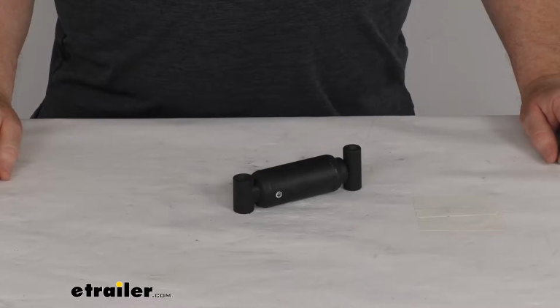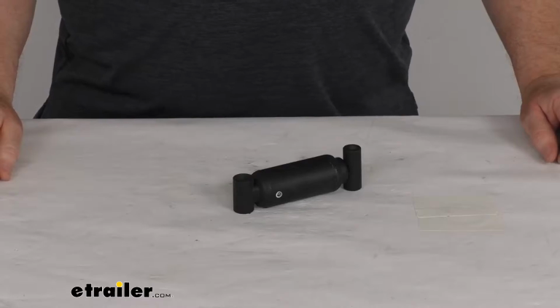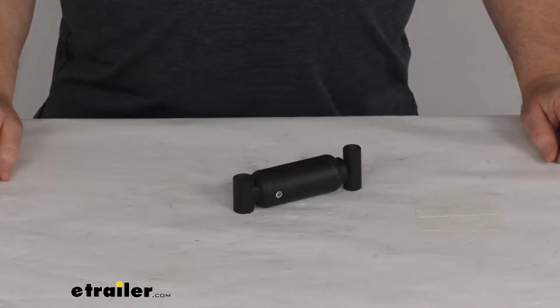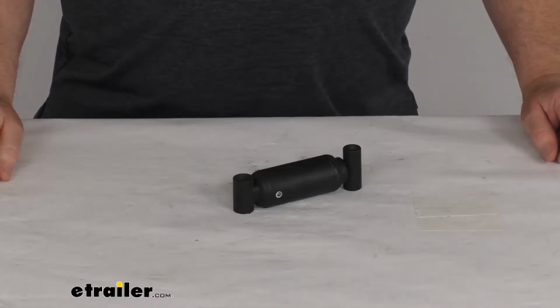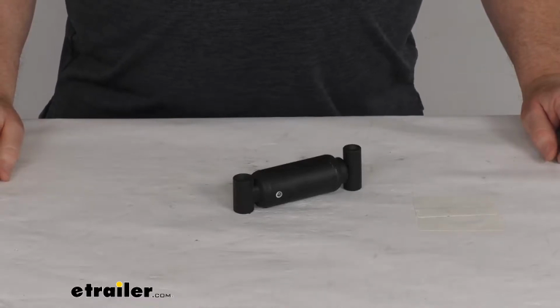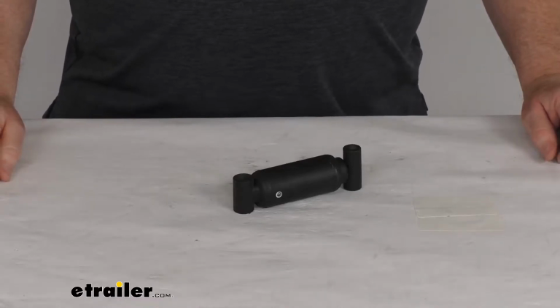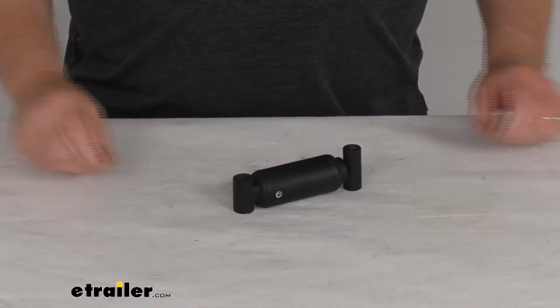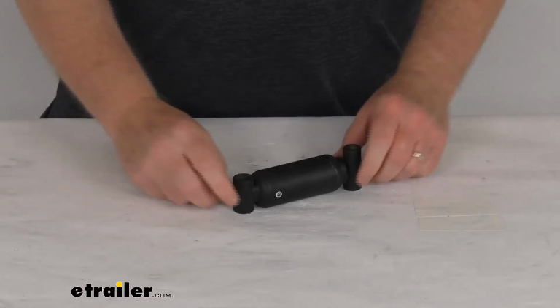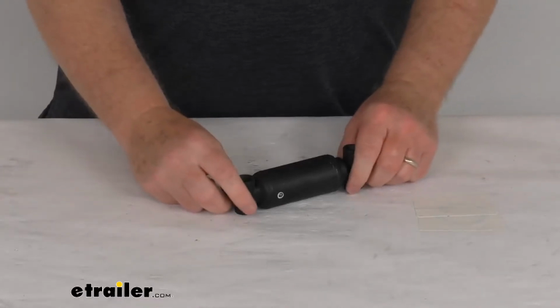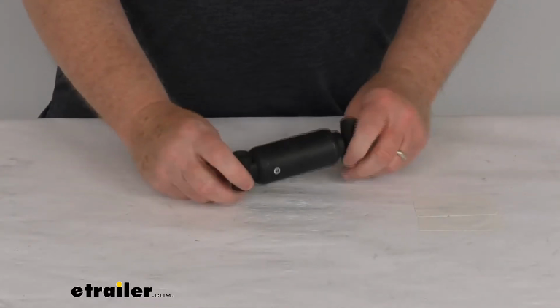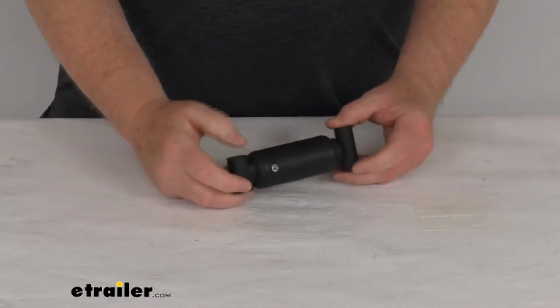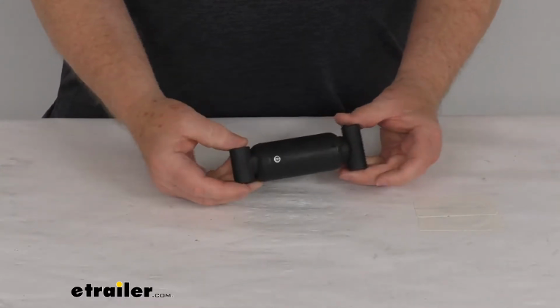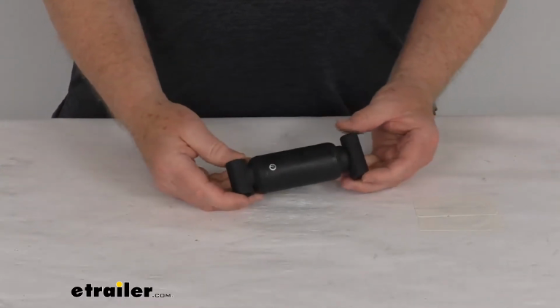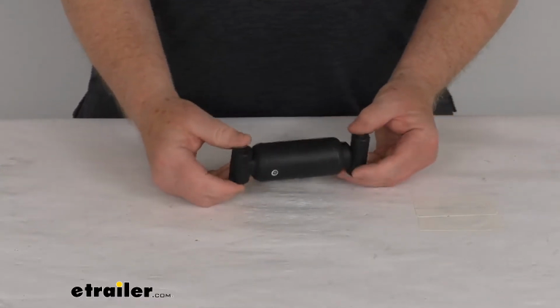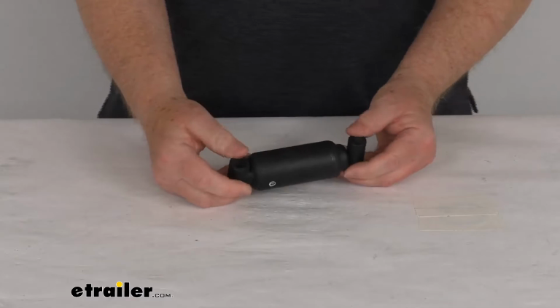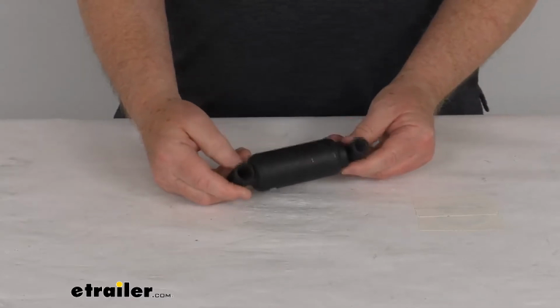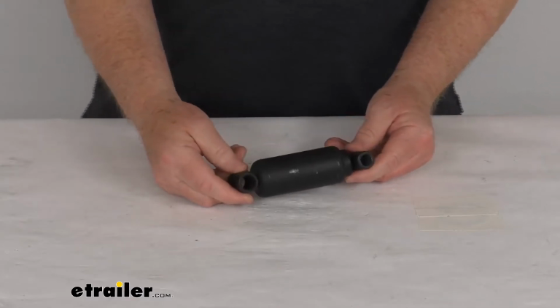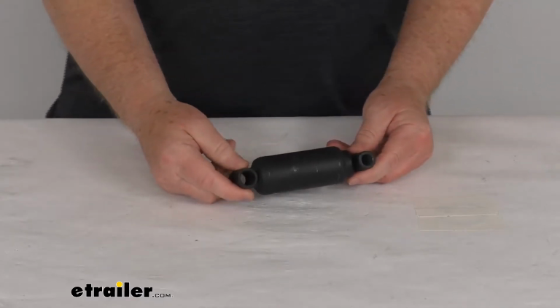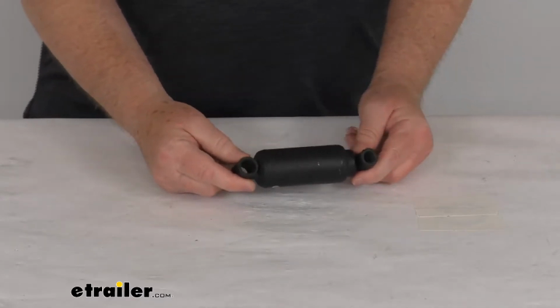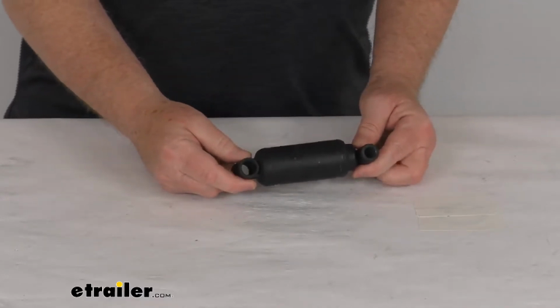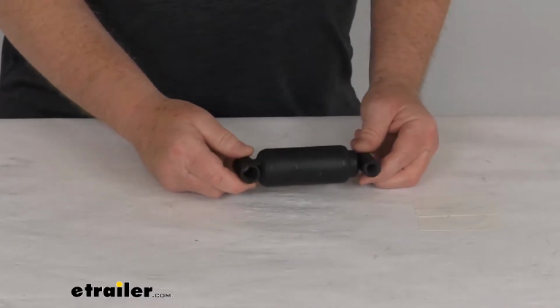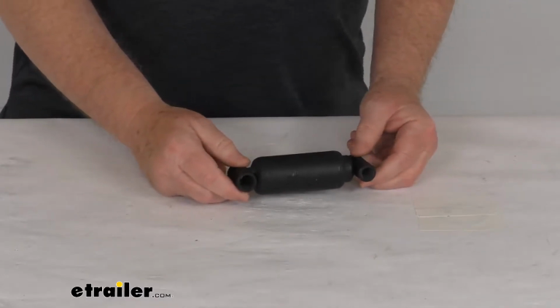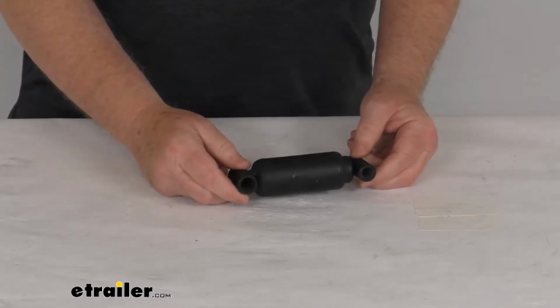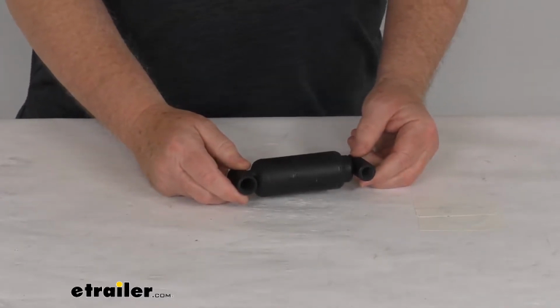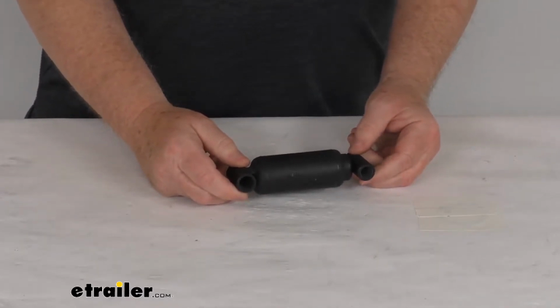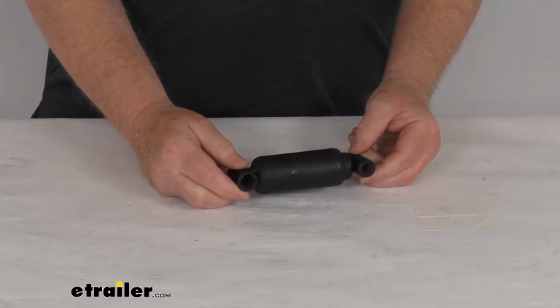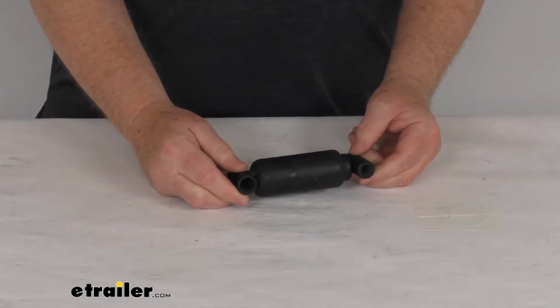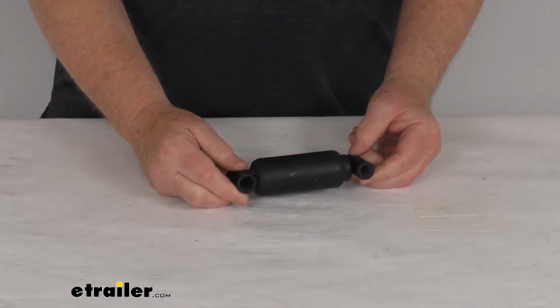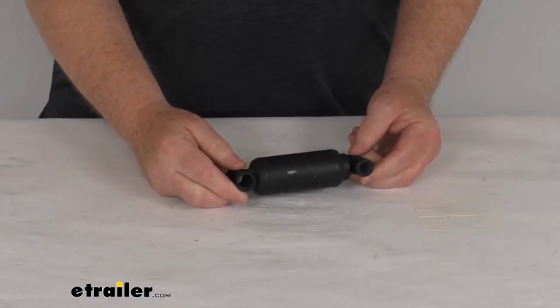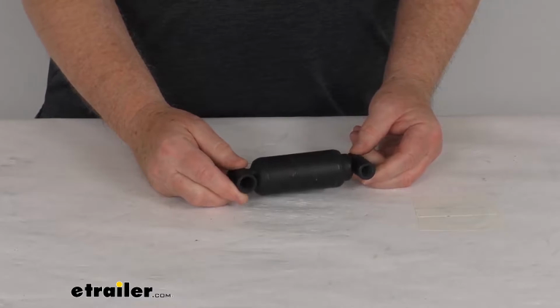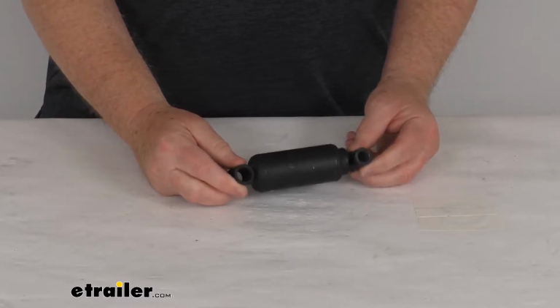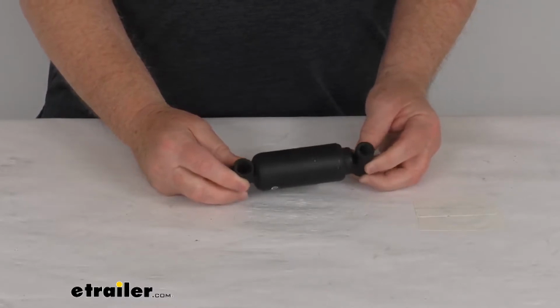Hello everybody, this is Jeff at eTrailer.com. Today we're going to take a look at this Demco replacement shock dampener for the DA66 and the DA66L model hydraulic brake actuators.